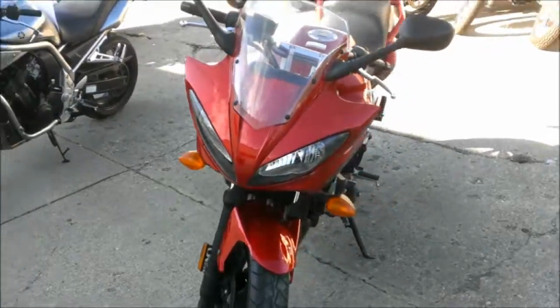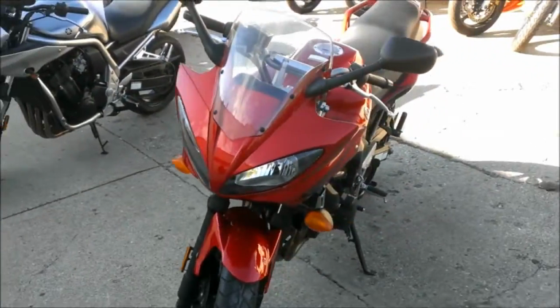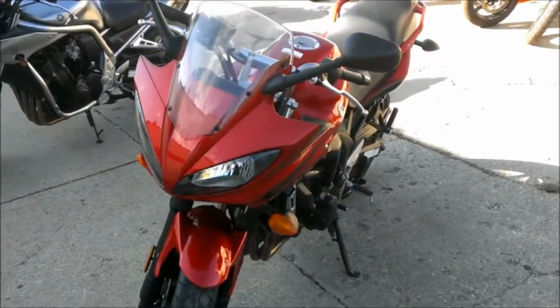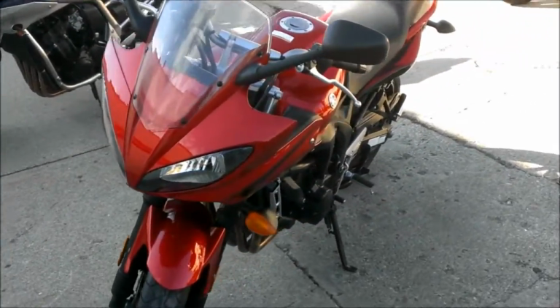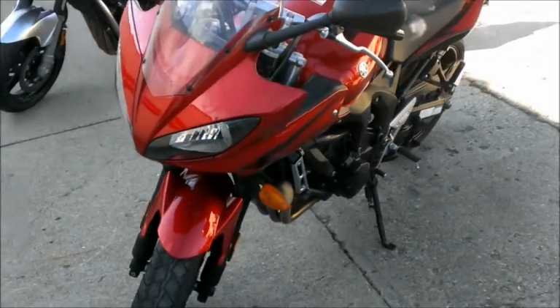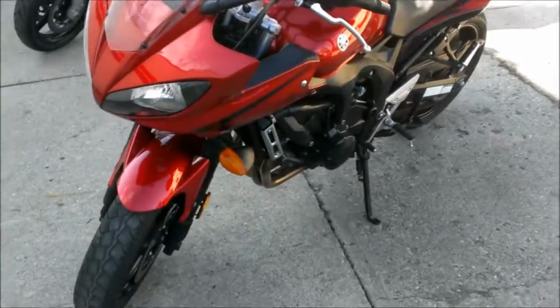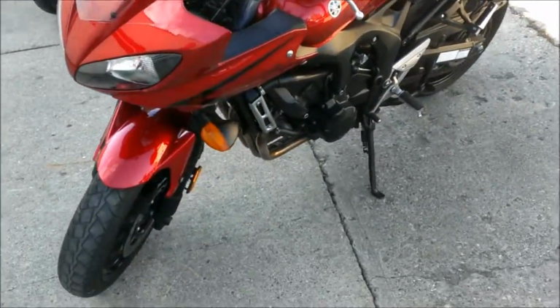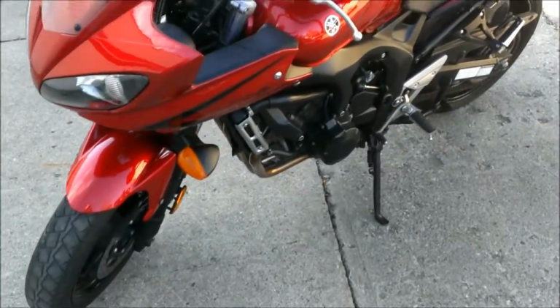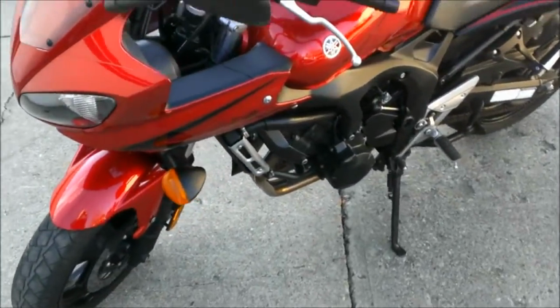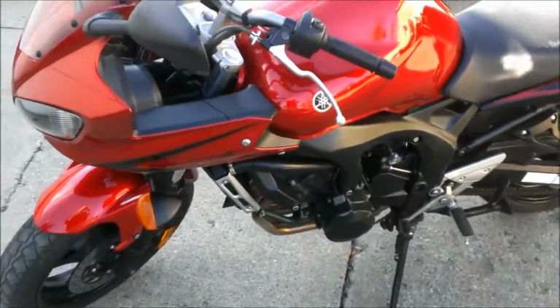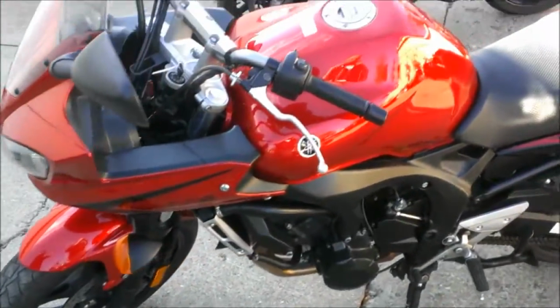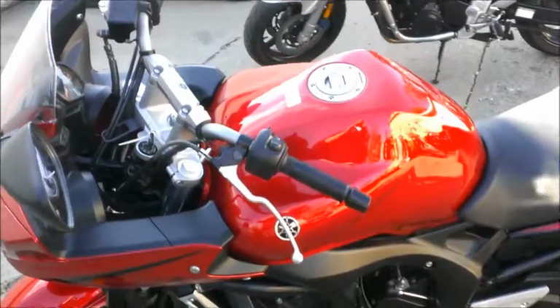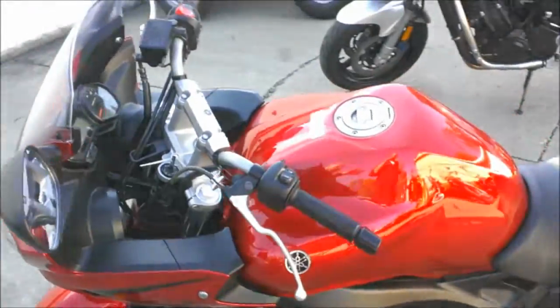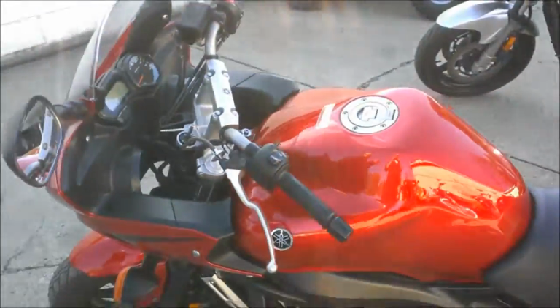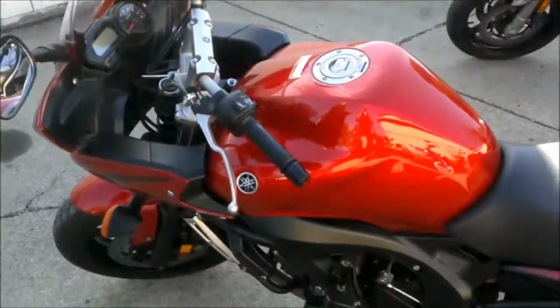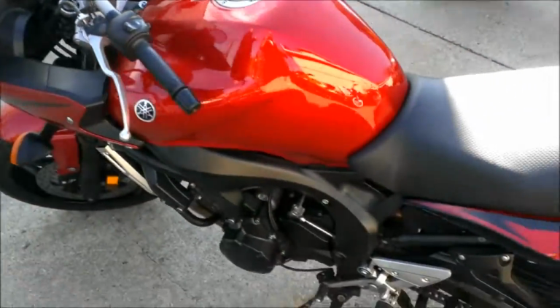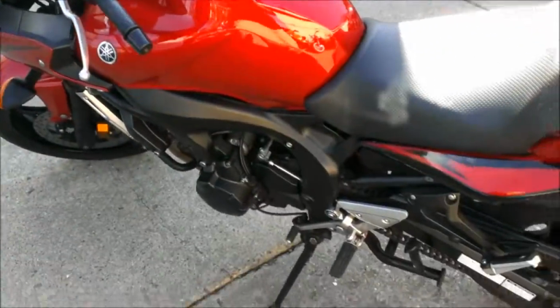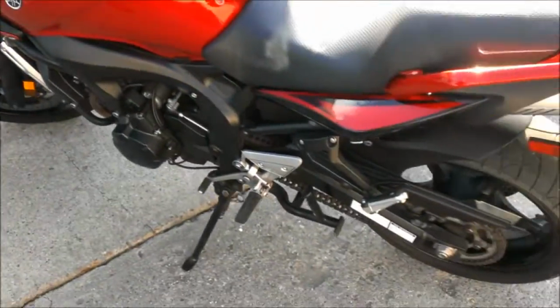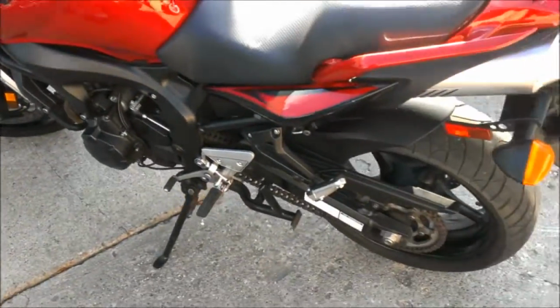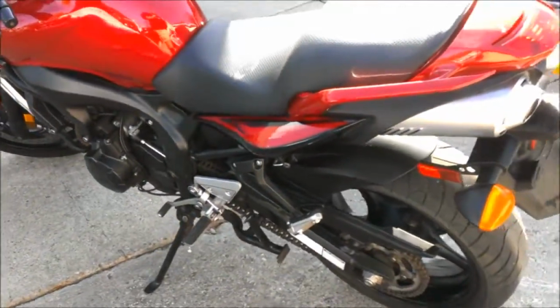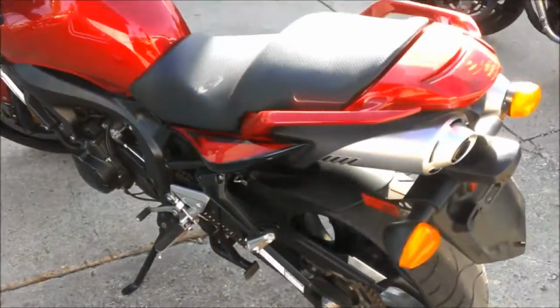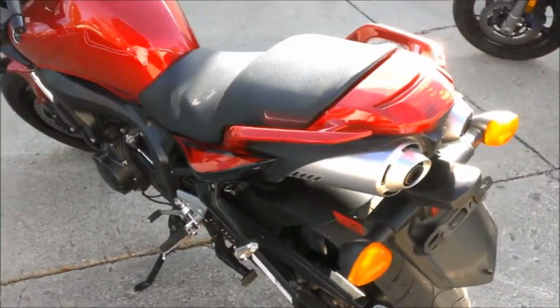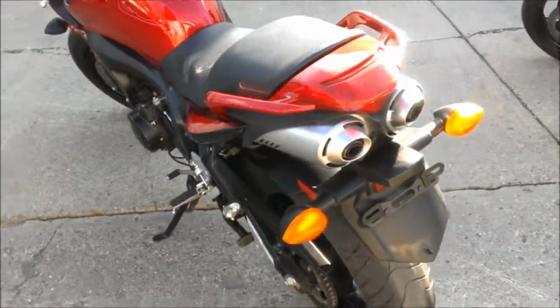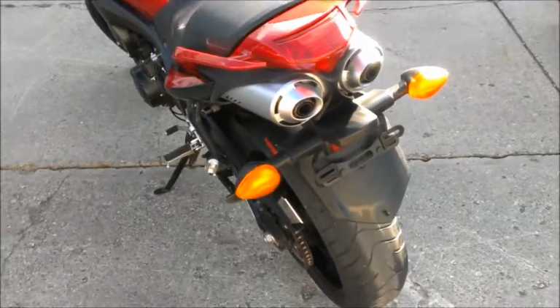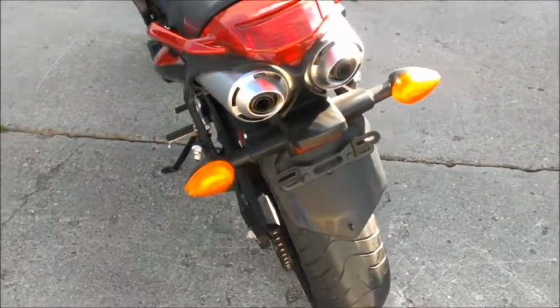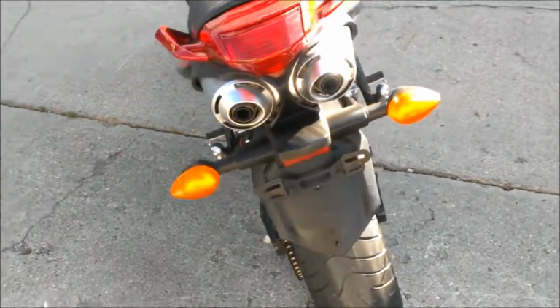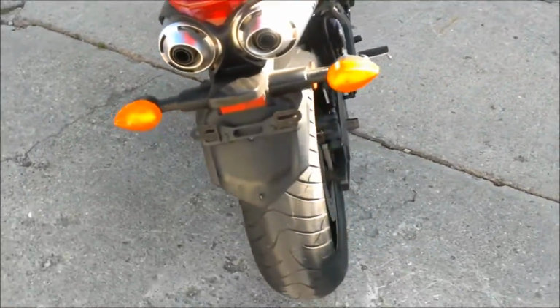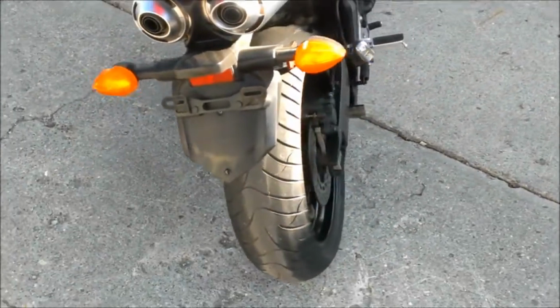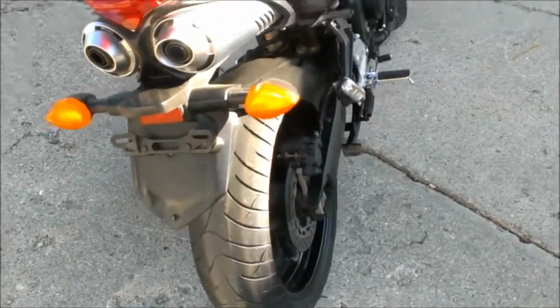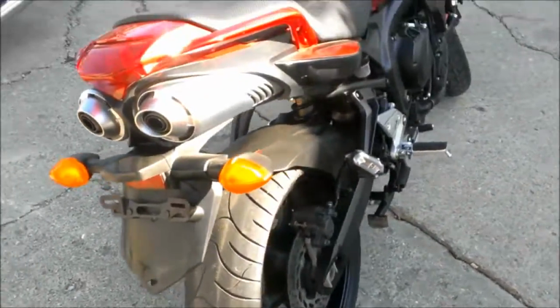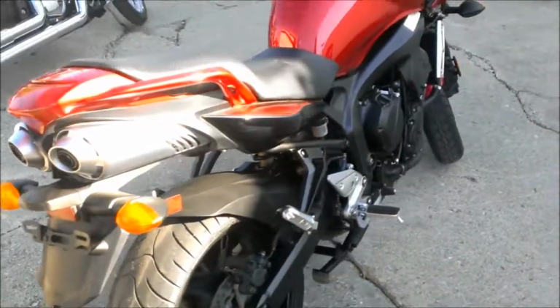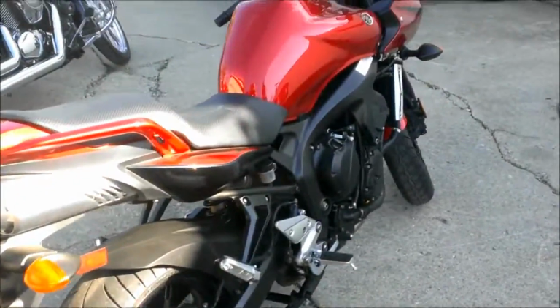Candy Apple Red and all stock. Looks like it's right out of the wrapper. Just serviced at an authorized Yamaha dealership. All fluids changed, inspected, certified, and includes a 1-year warranty. What are you waiting for? This is a great bike for only $49.99.